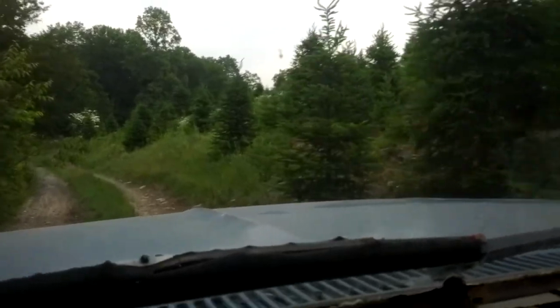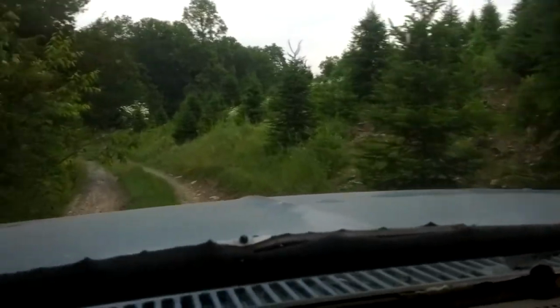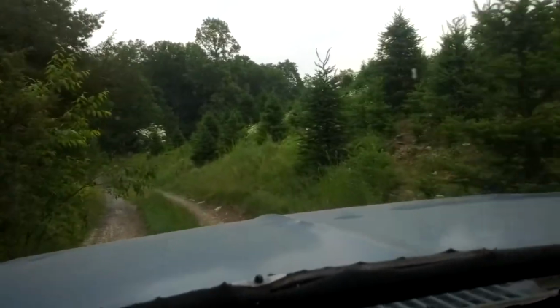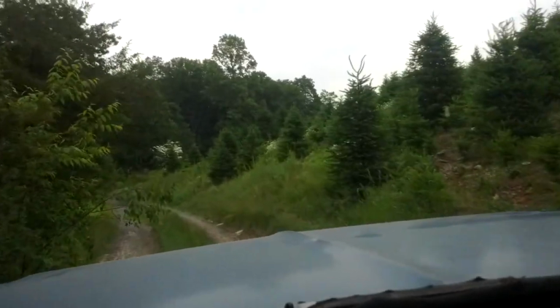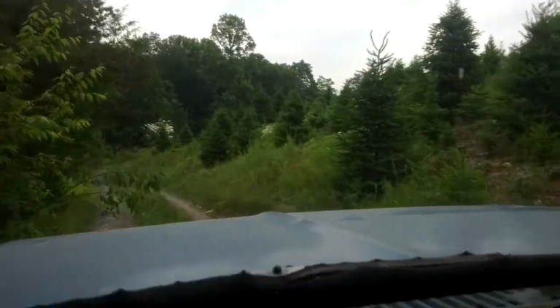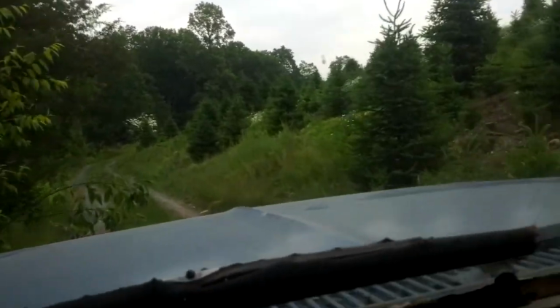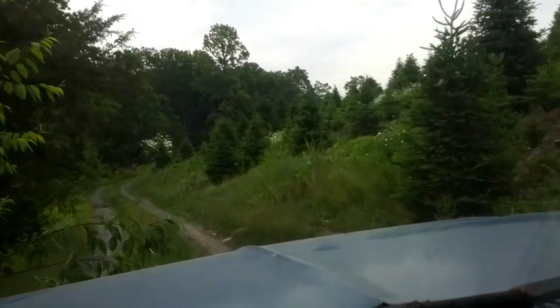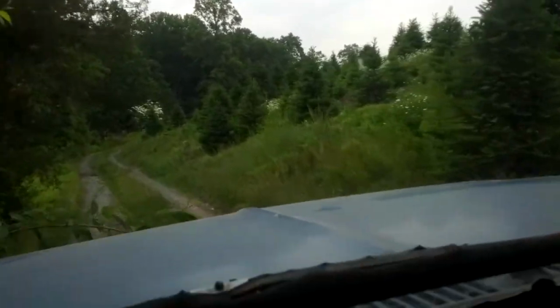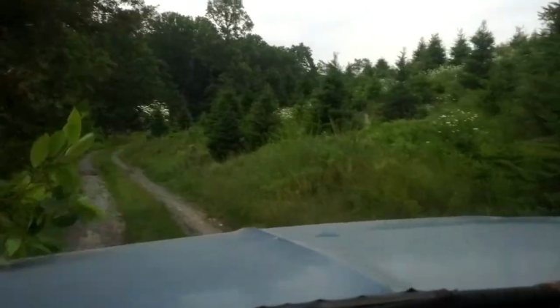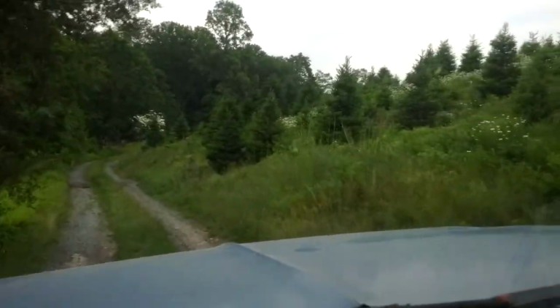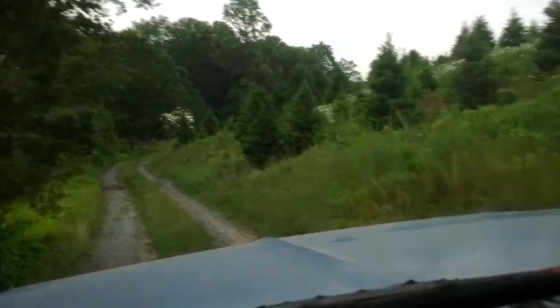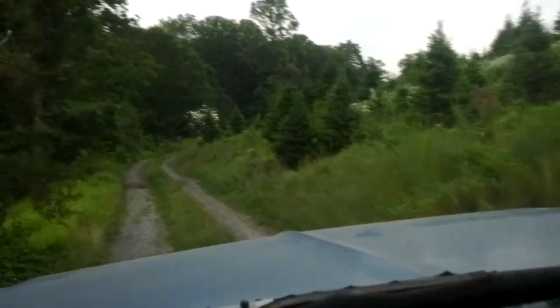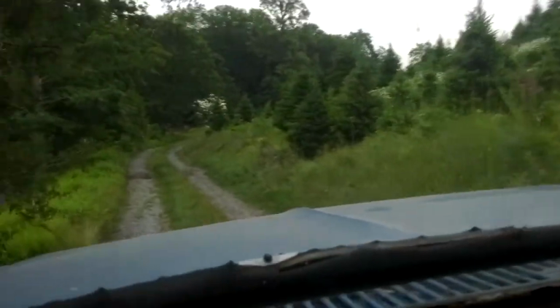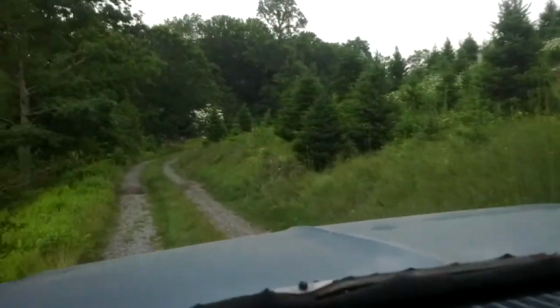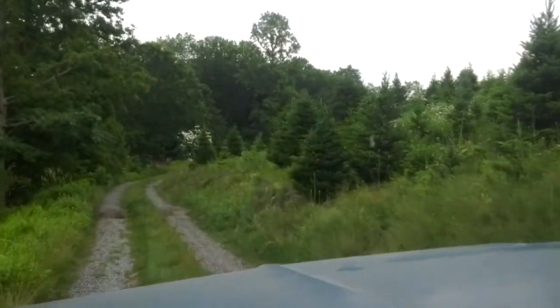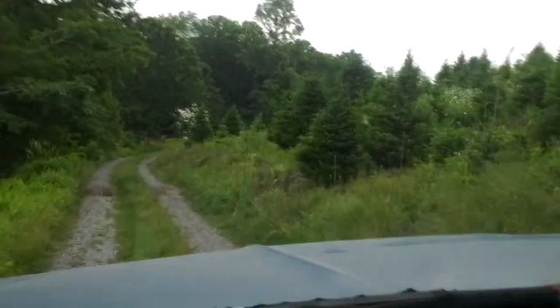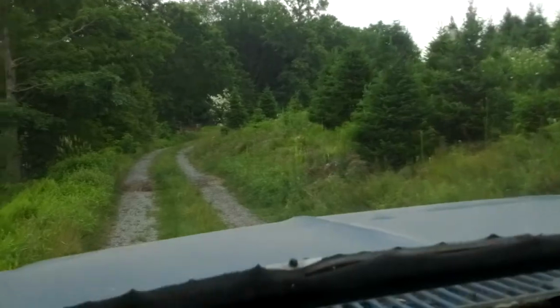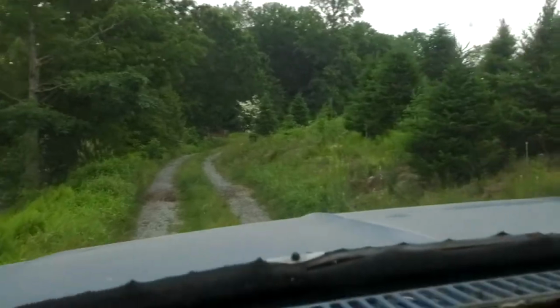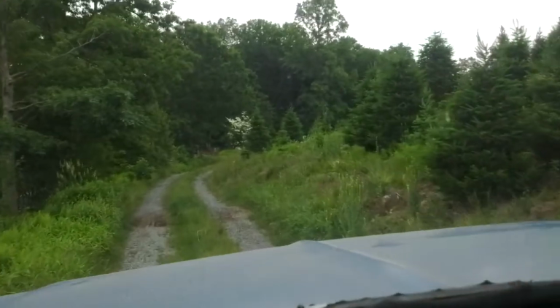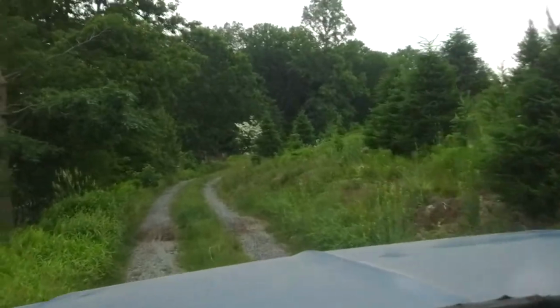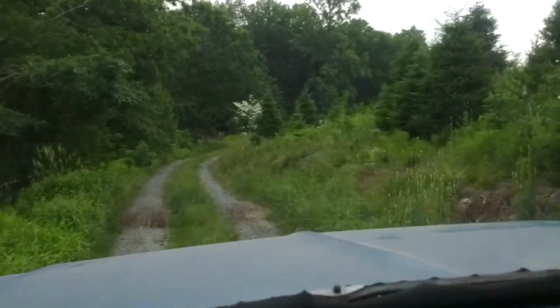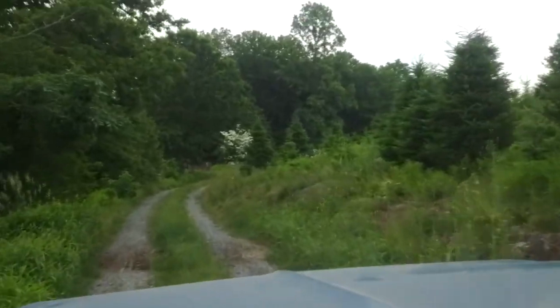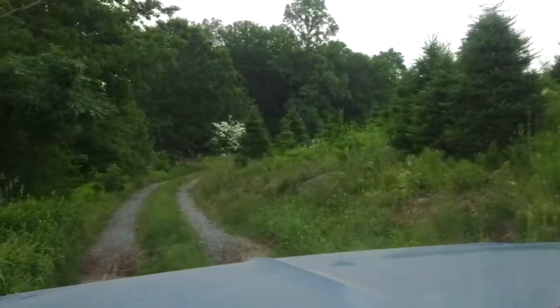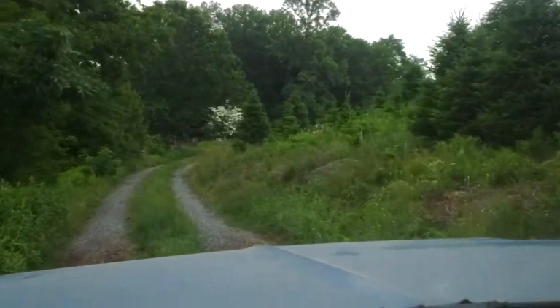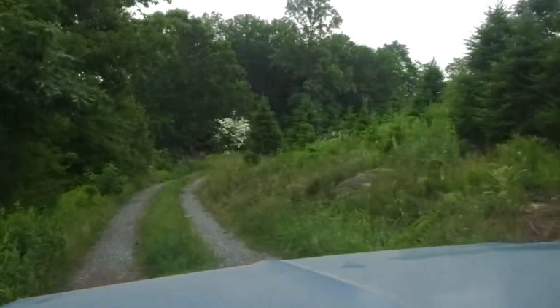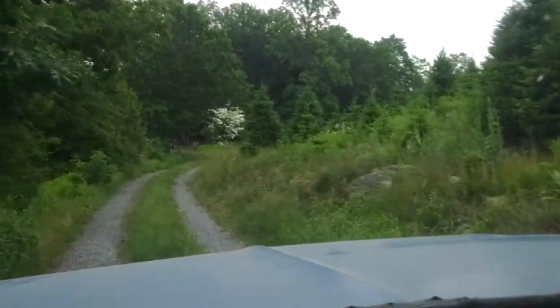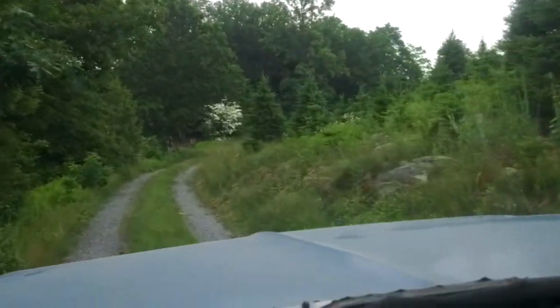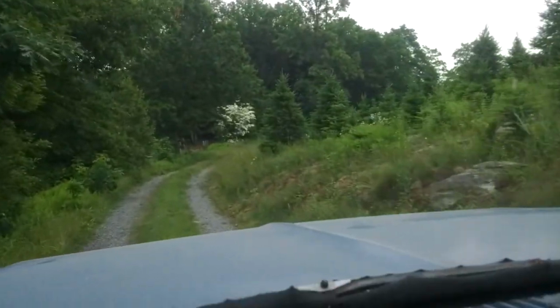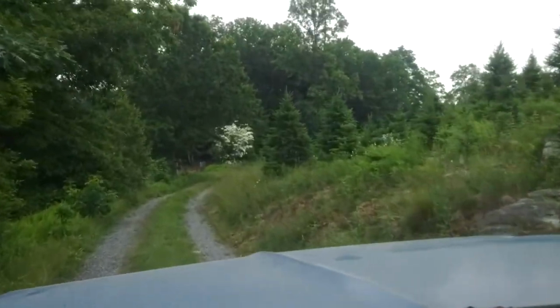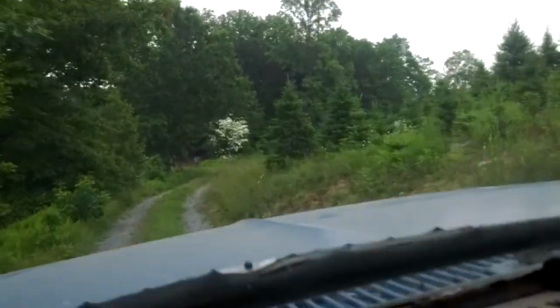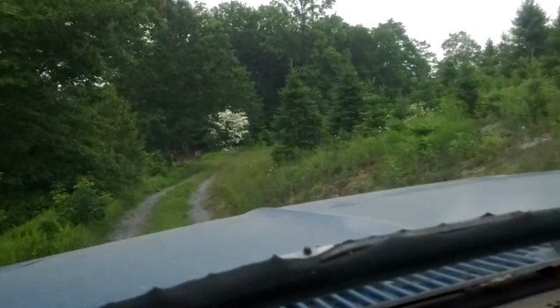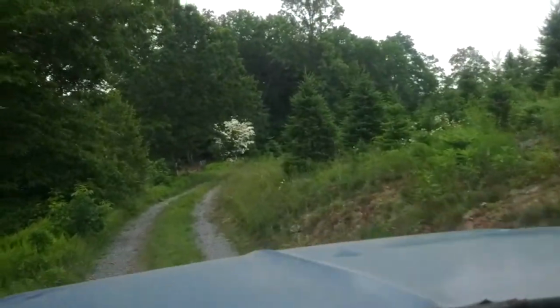This is not a public road, just to let everybody know. This is one of the farm roads from which we can drive our tractors between our various fields.